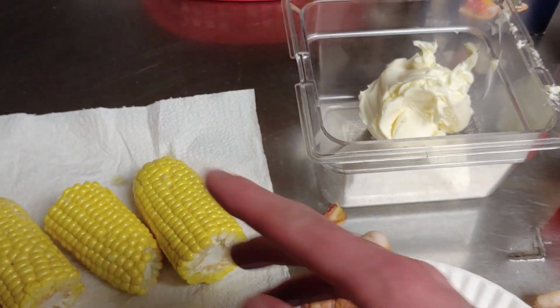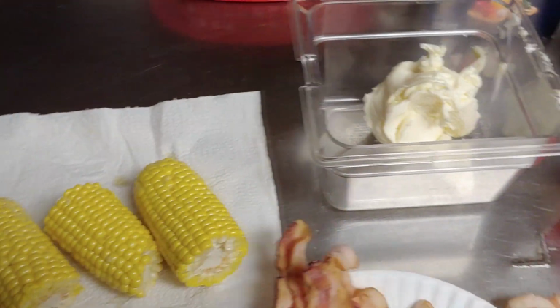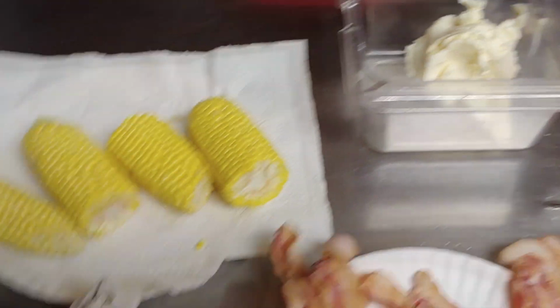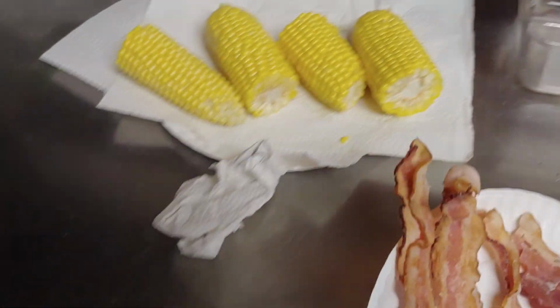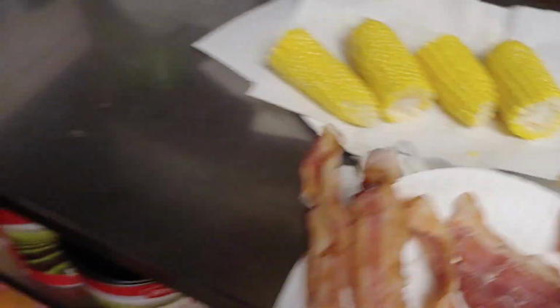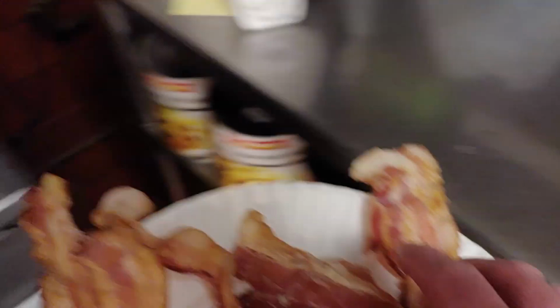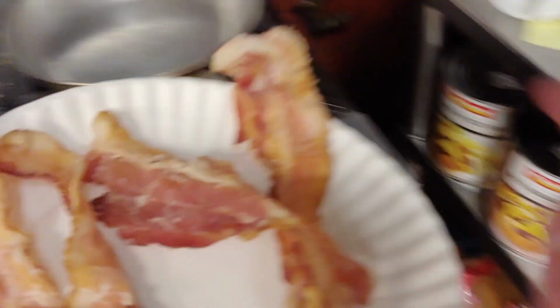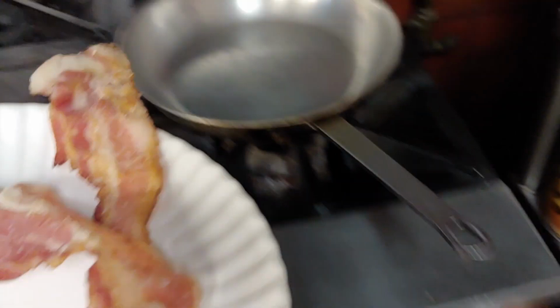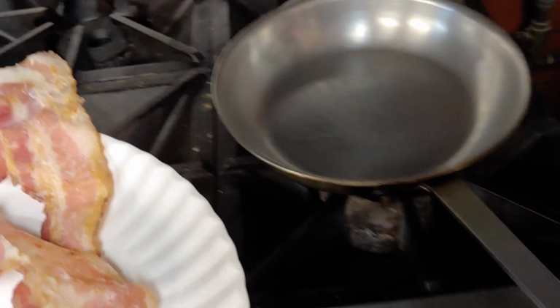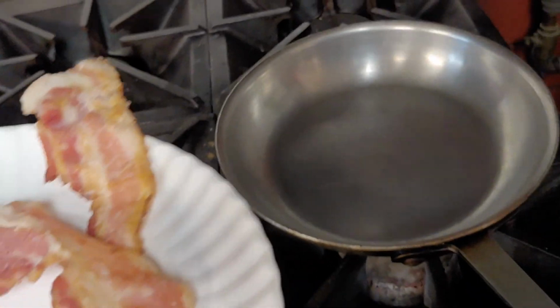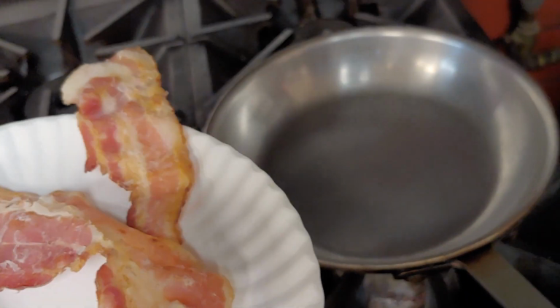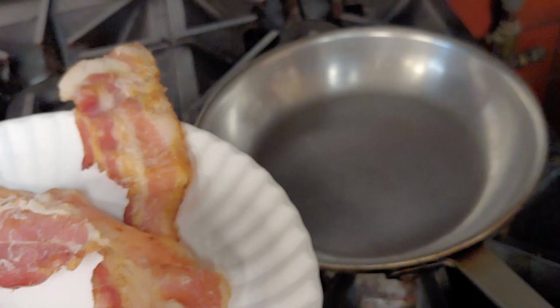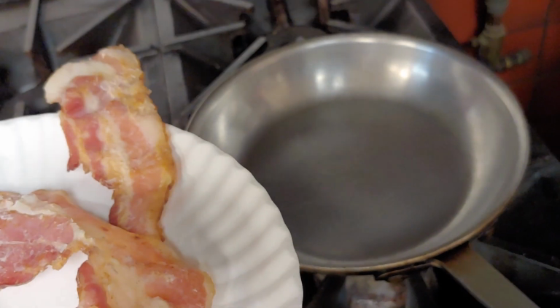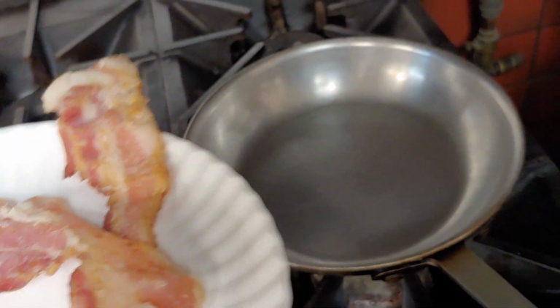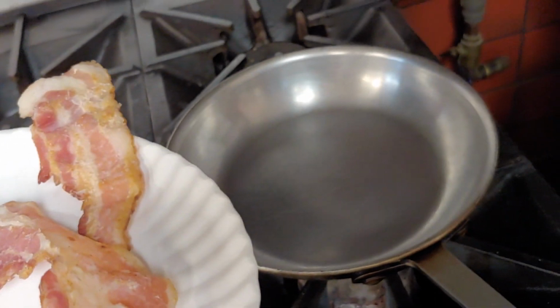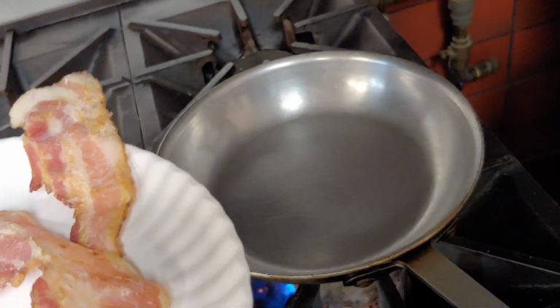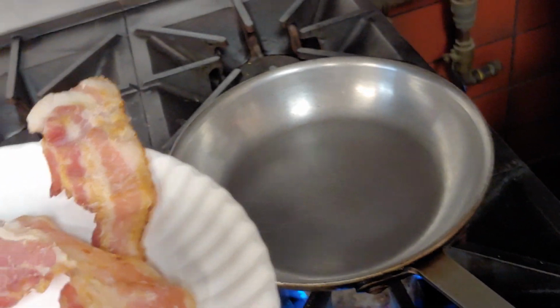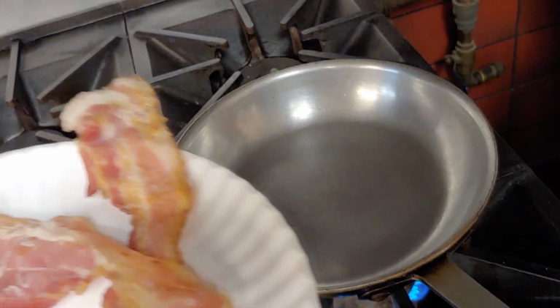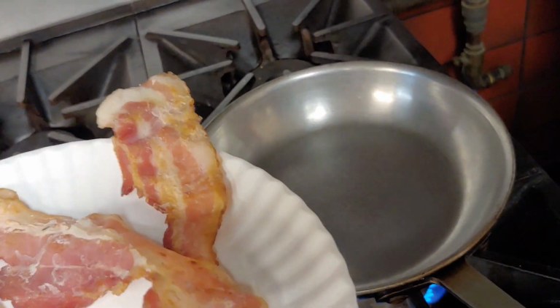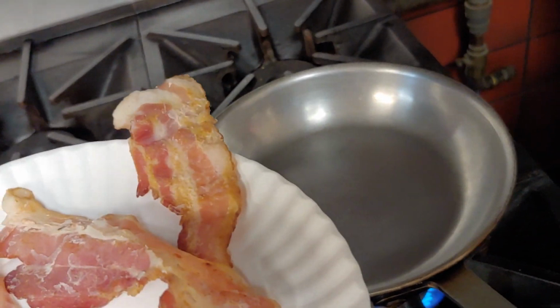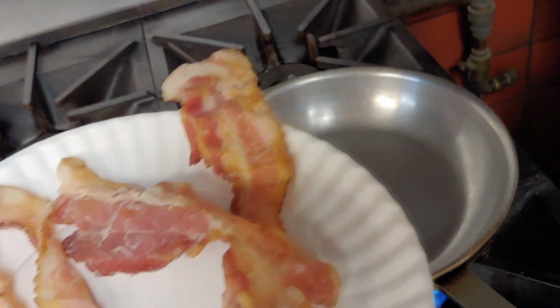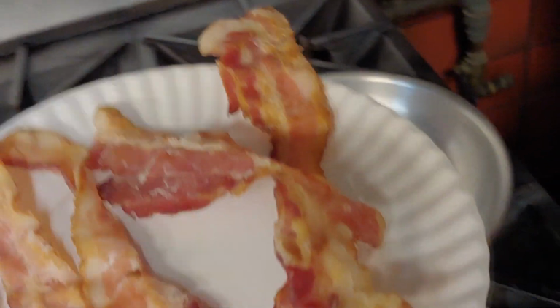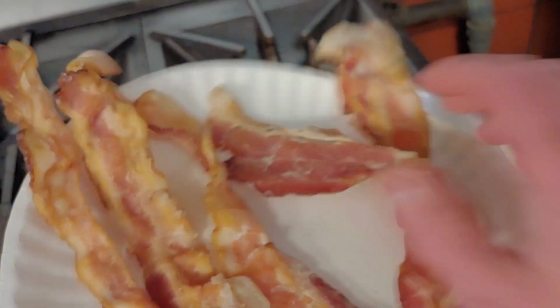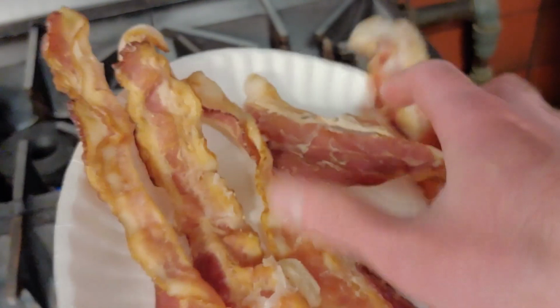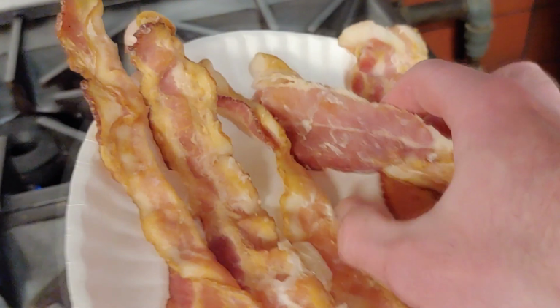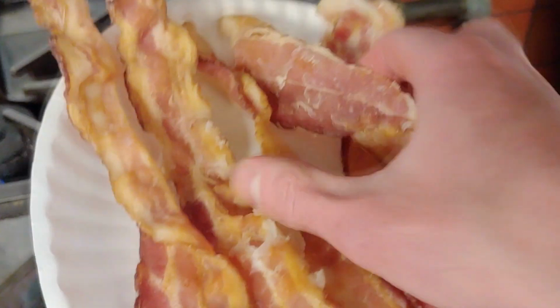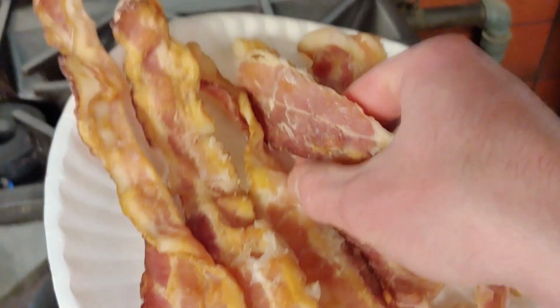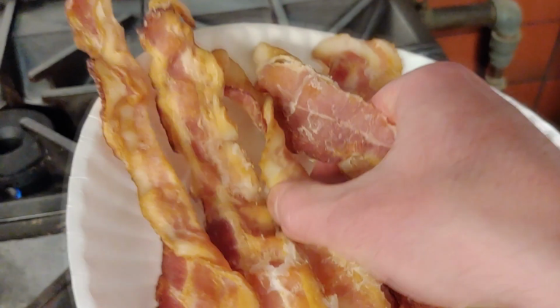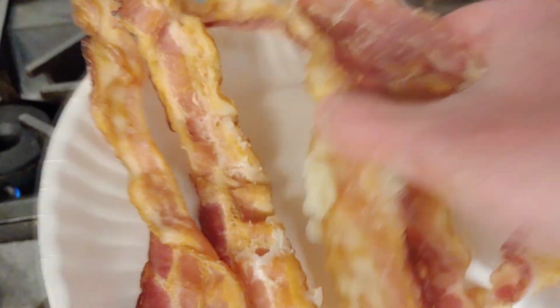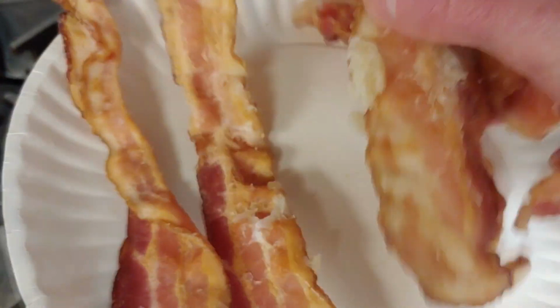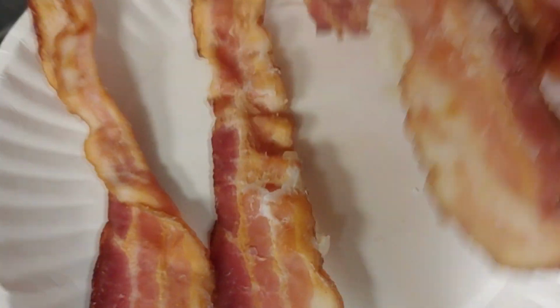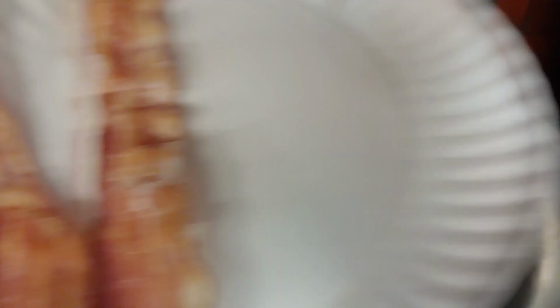The first thing I'm going to do is fry up my bacon to get some grease. I'm going to fry up probably a couple pieces, and everybody loves bacon anyway.